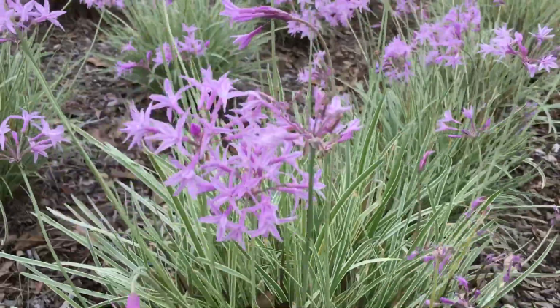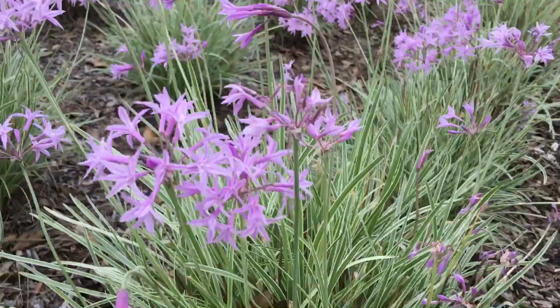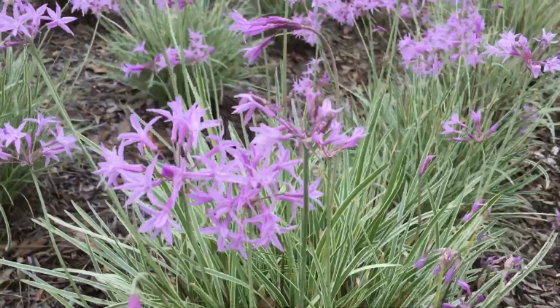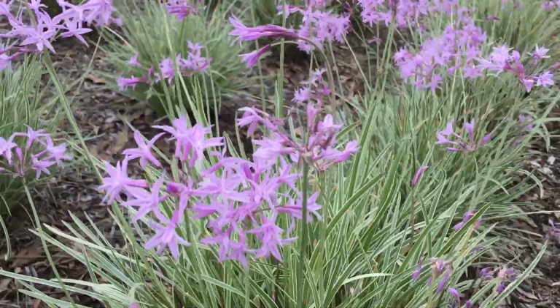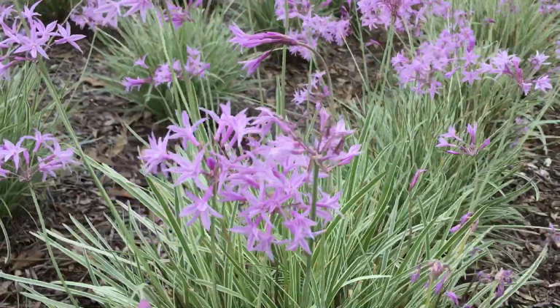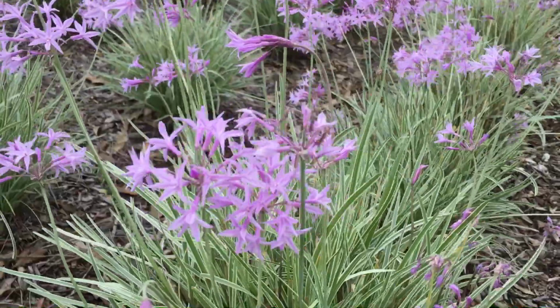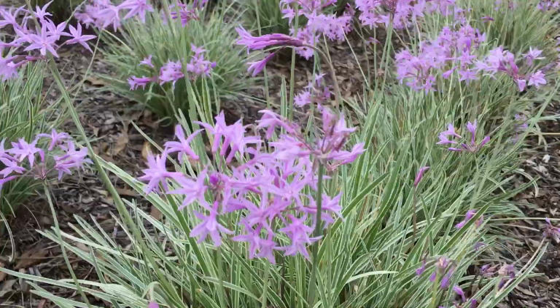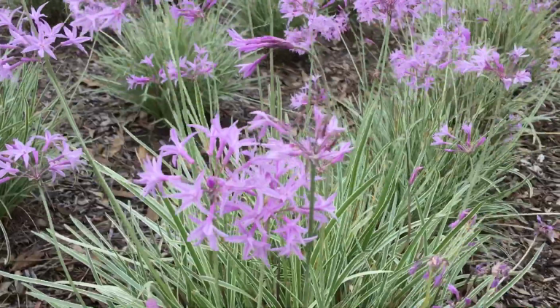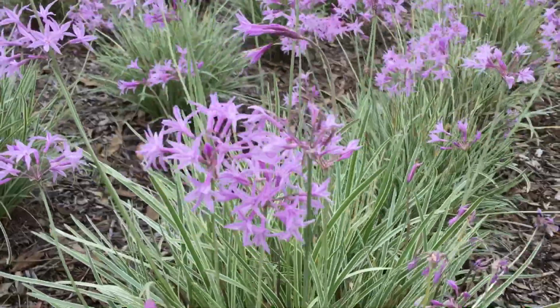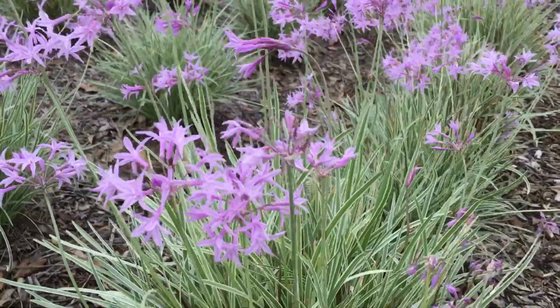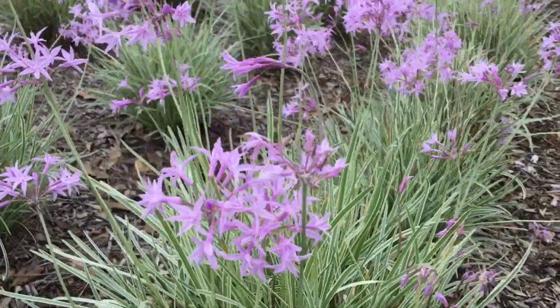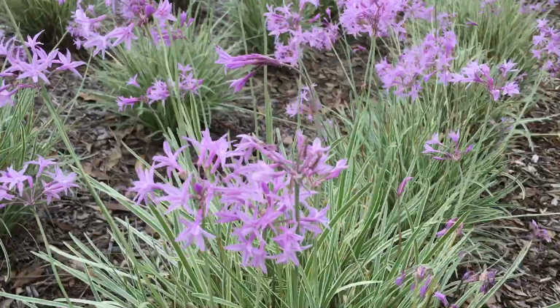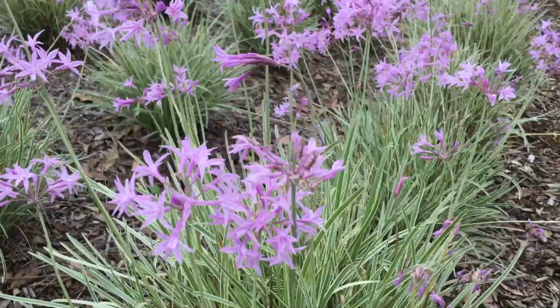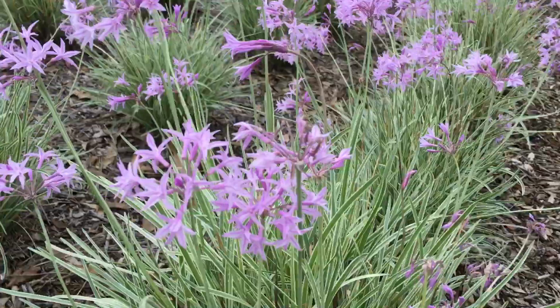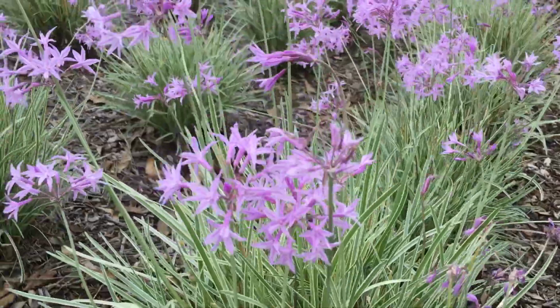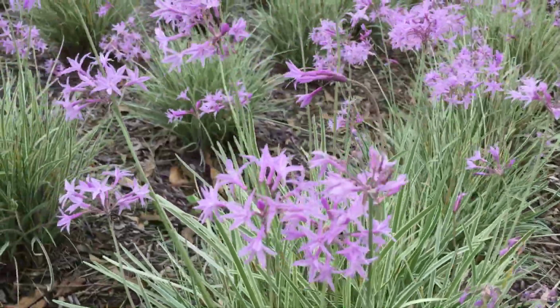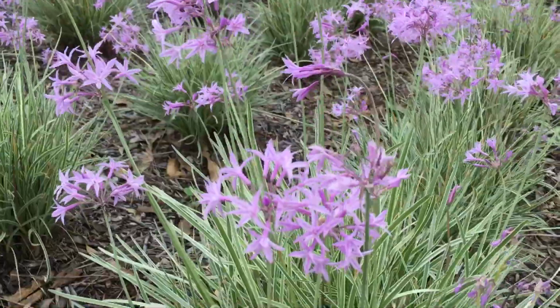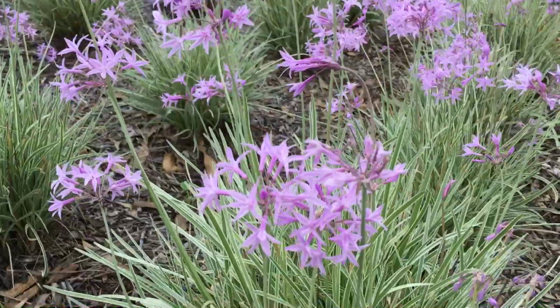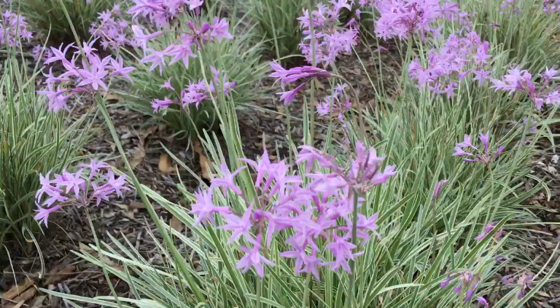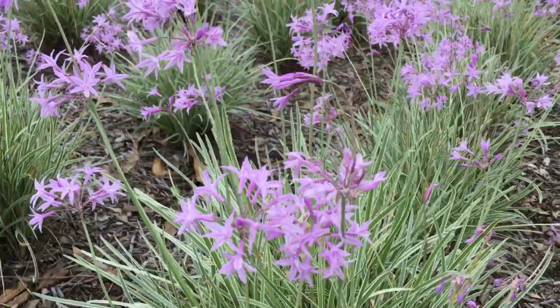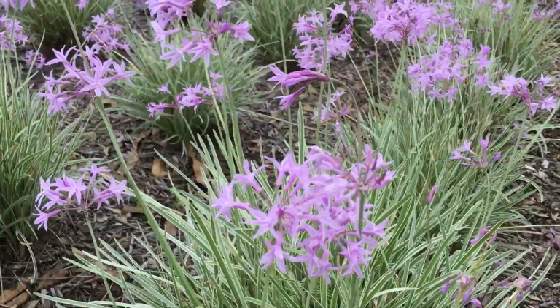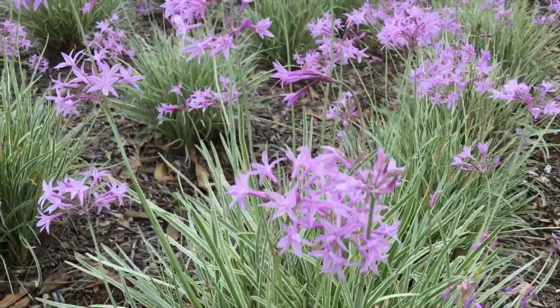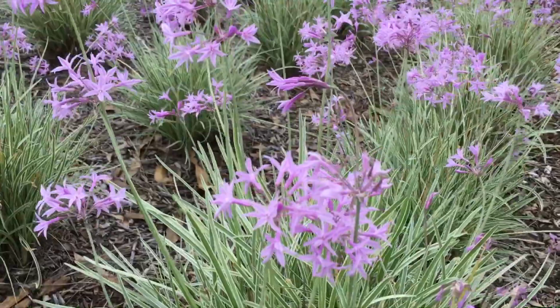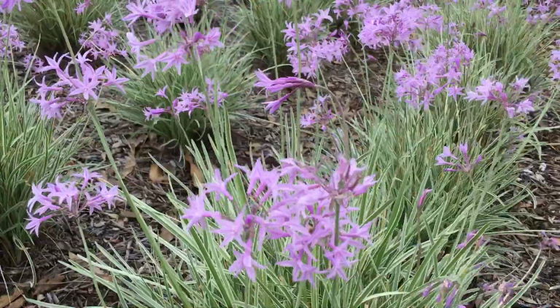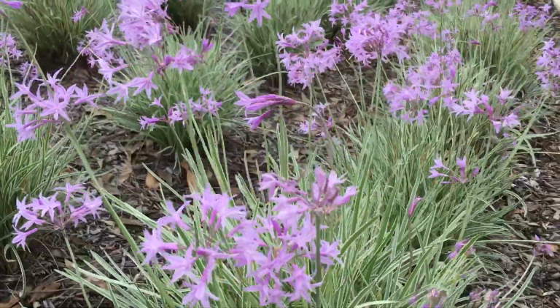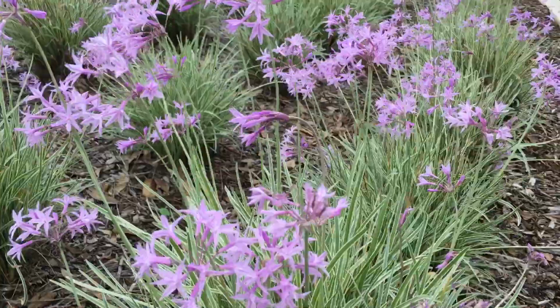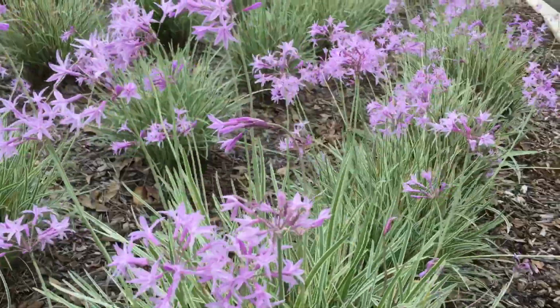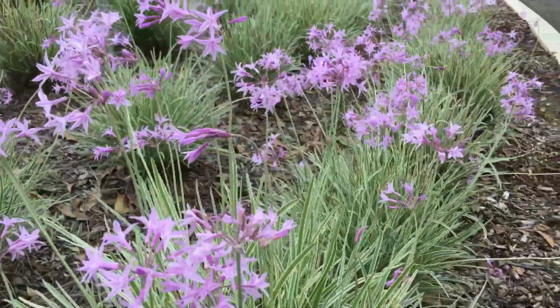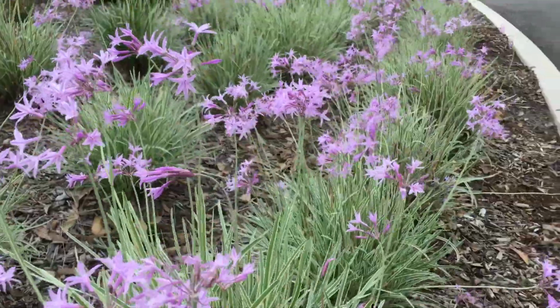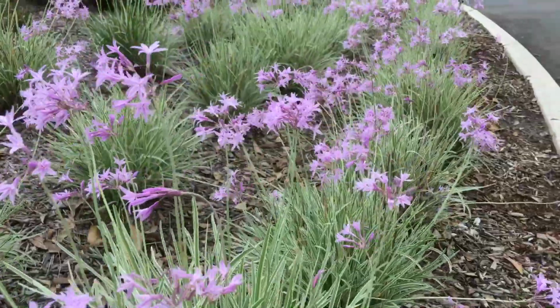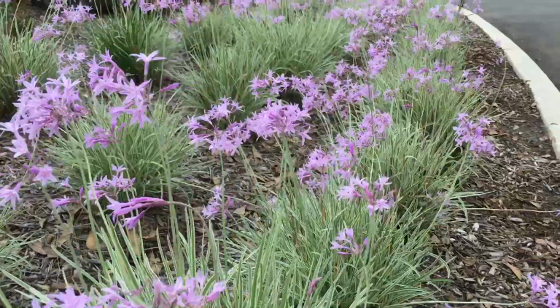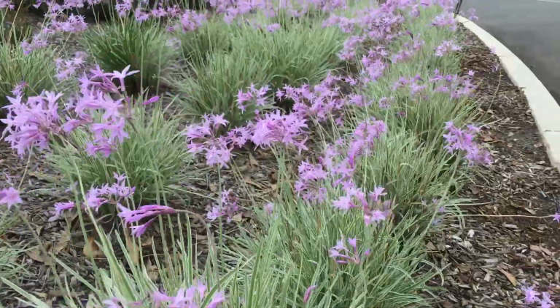If you're looking for a grassy border plant, it's very hard to beat this one. This is variegated society garlic. It's growing here in Carrington Hospital Retirement Village.